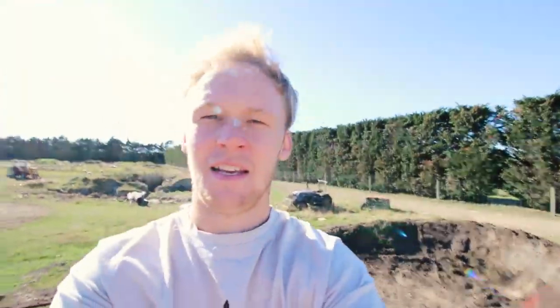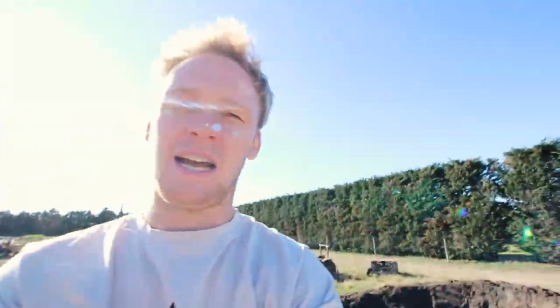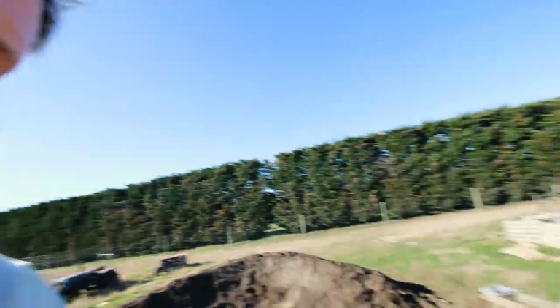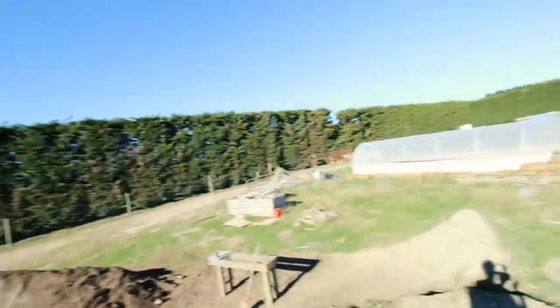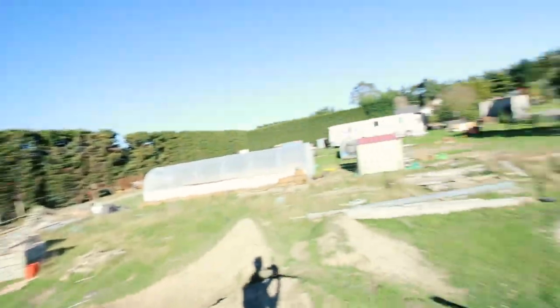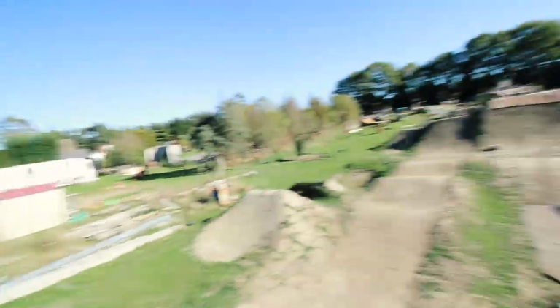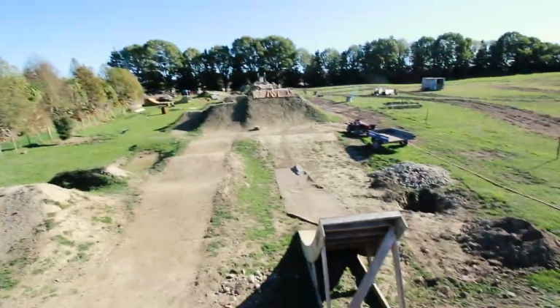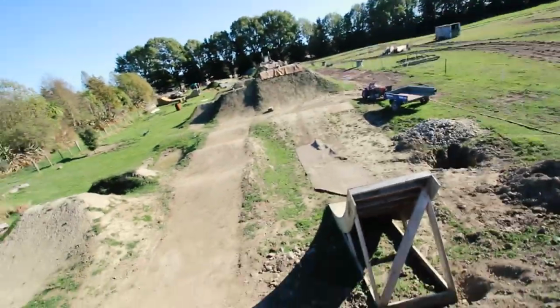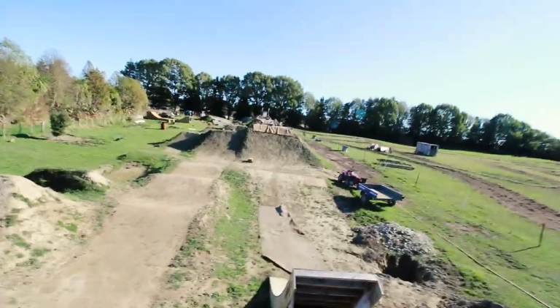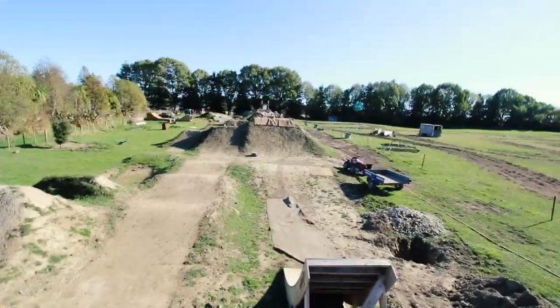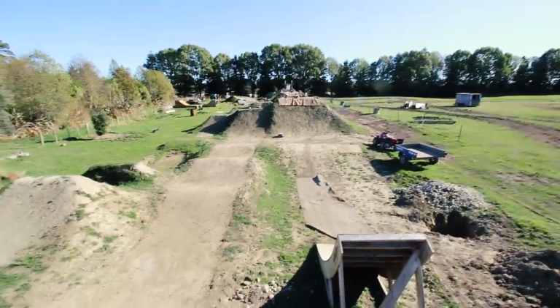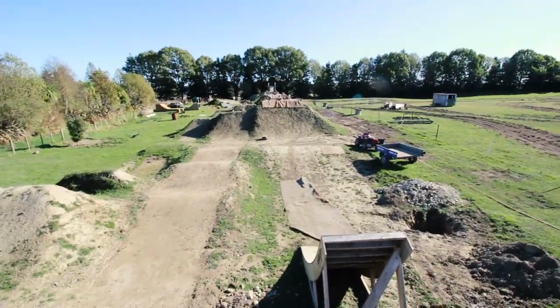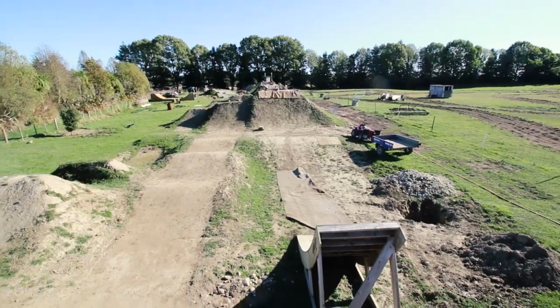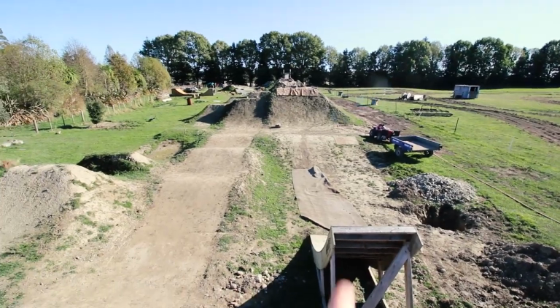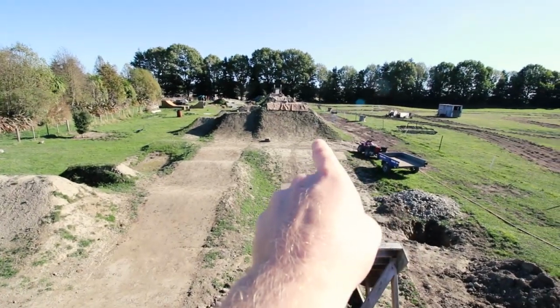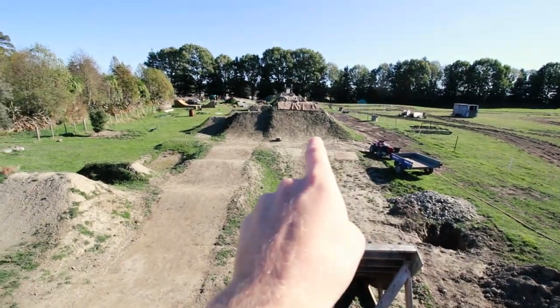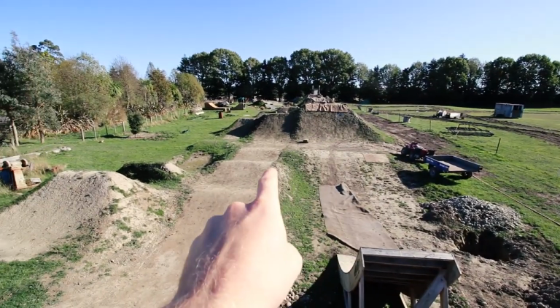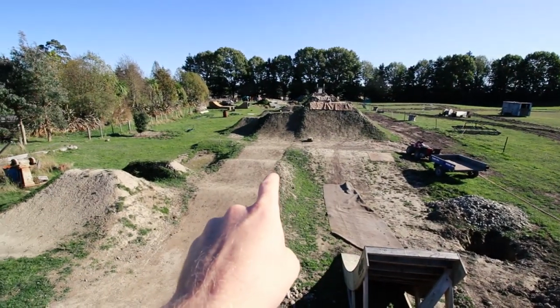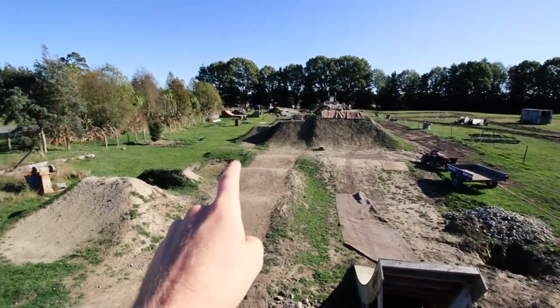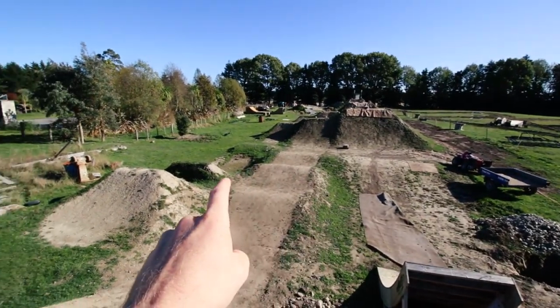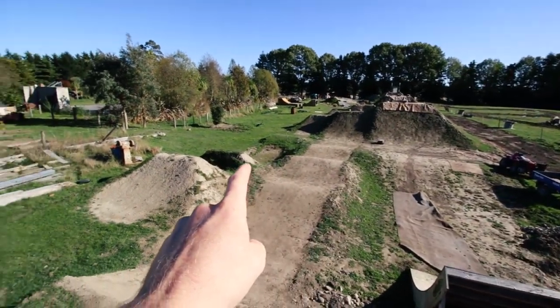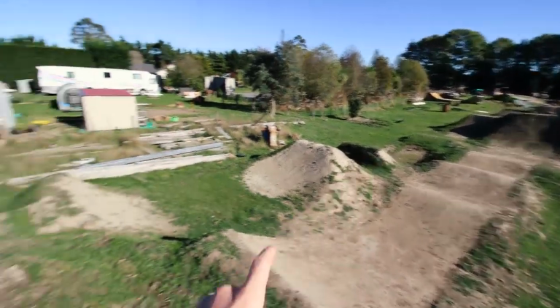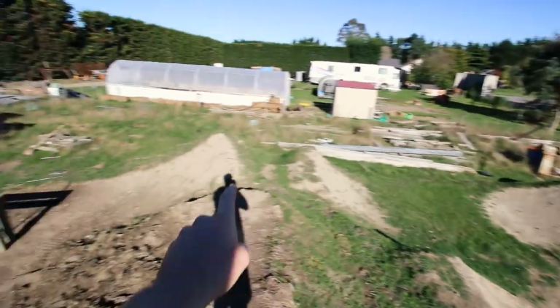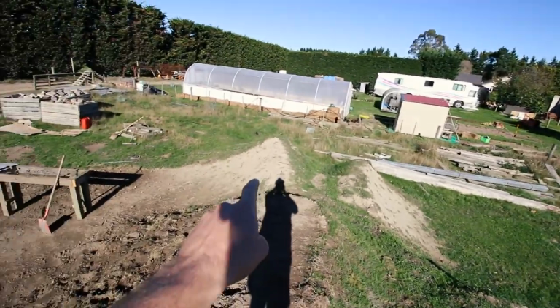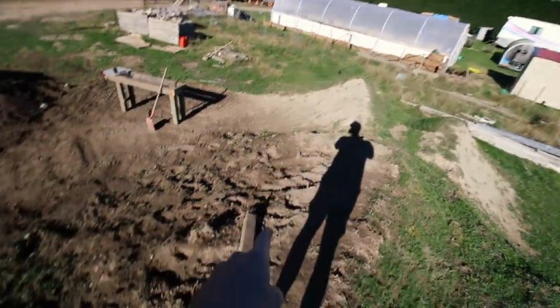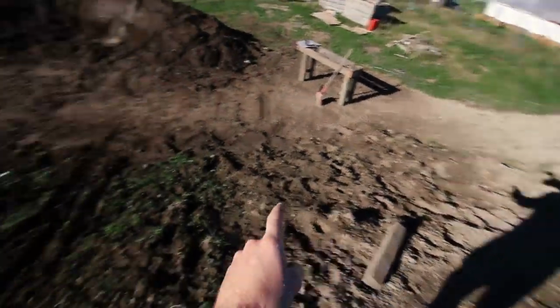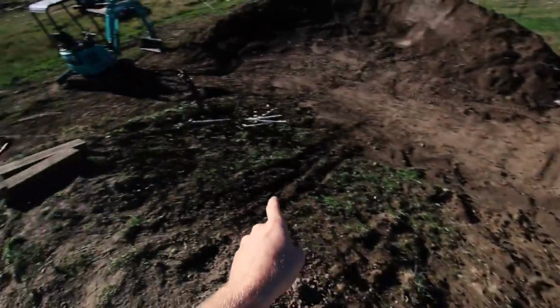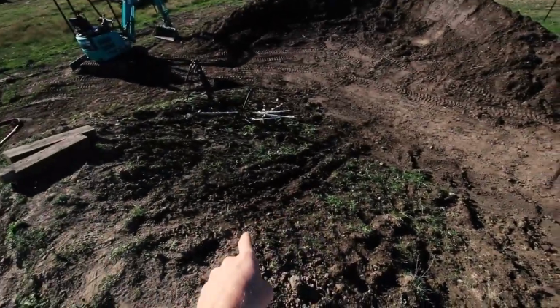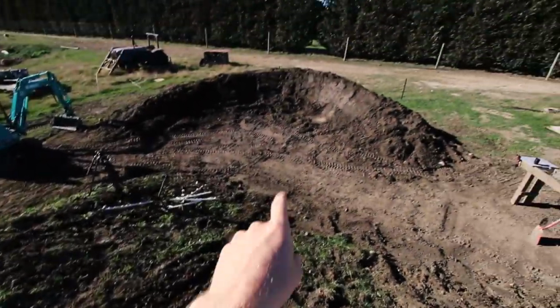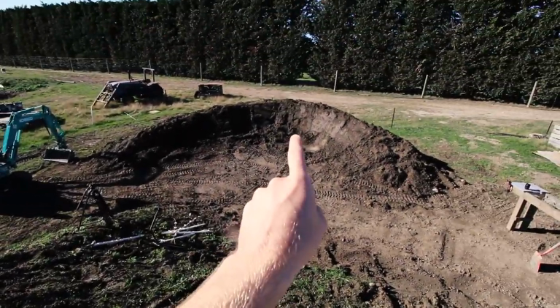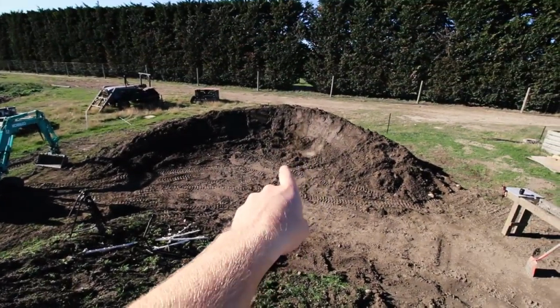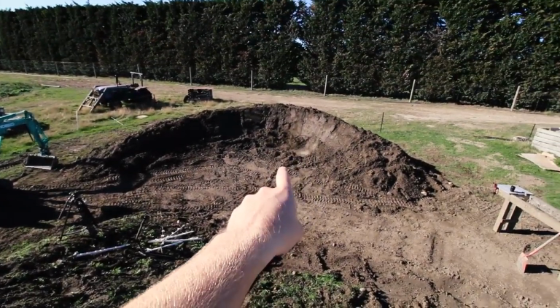It was pretty hard figuring out how to fit all three lines going into one berm. We've got the big line, the medium line and the small line, and there's three landings all spread apart and they all have to fit into one berm.